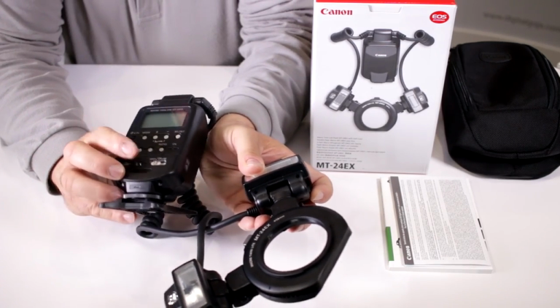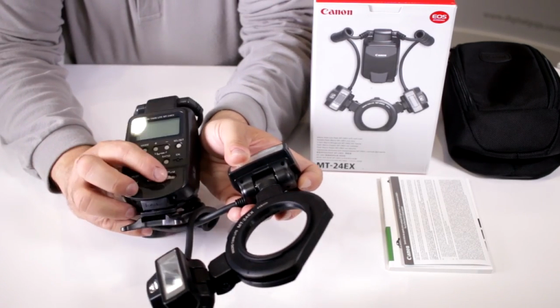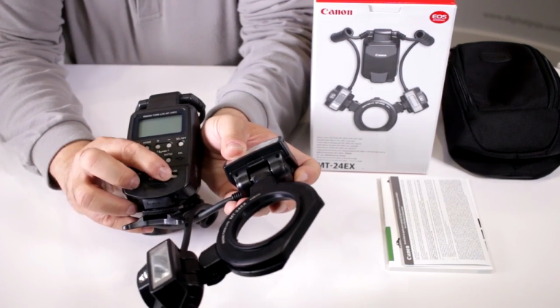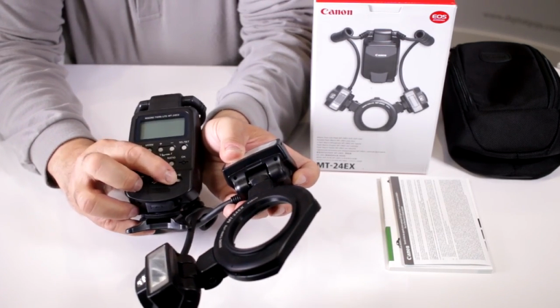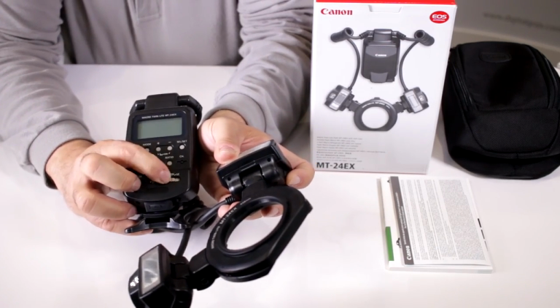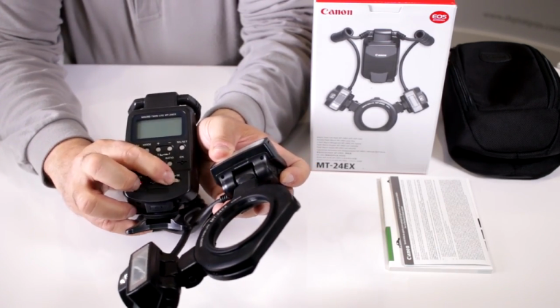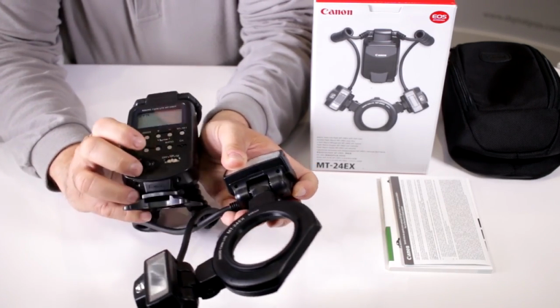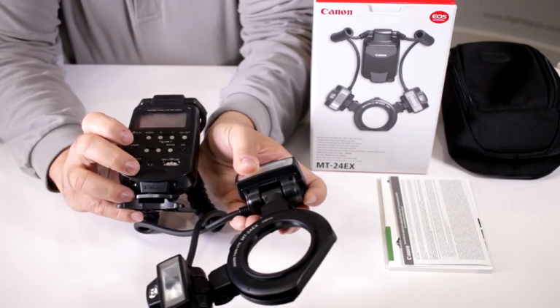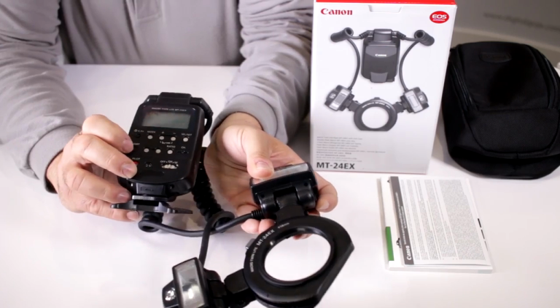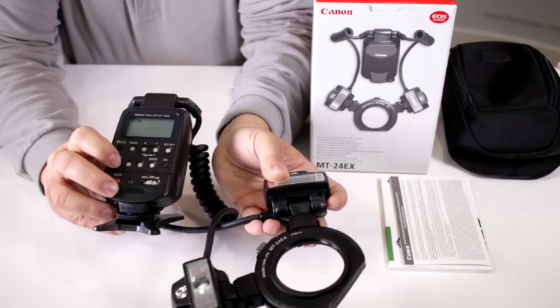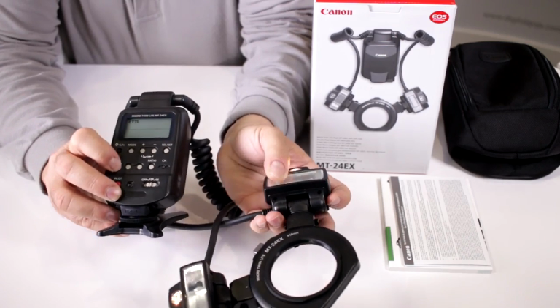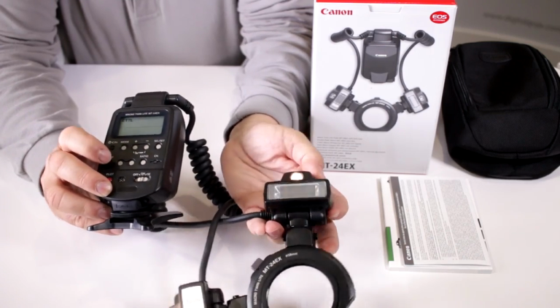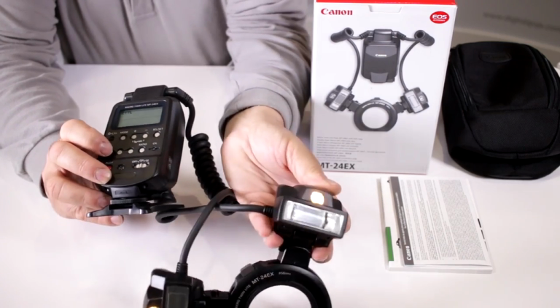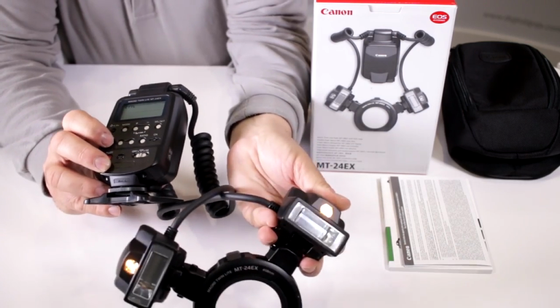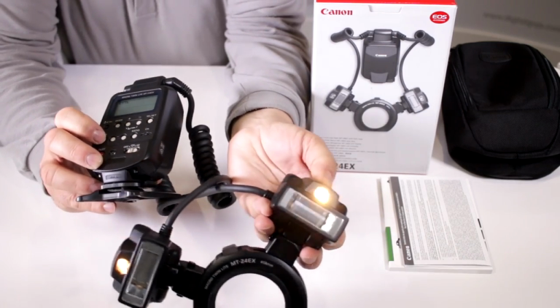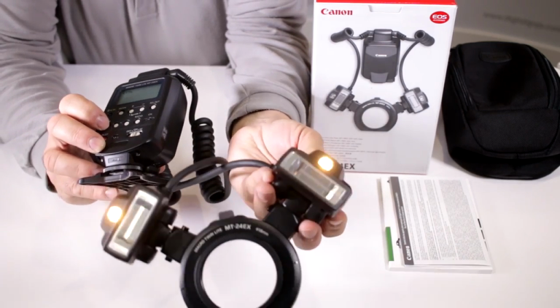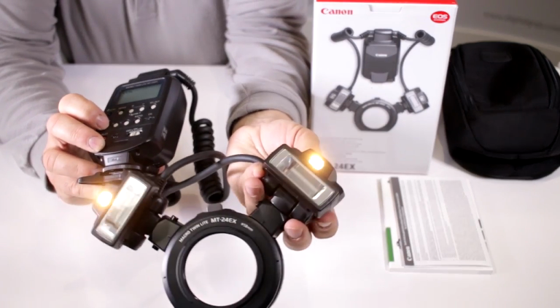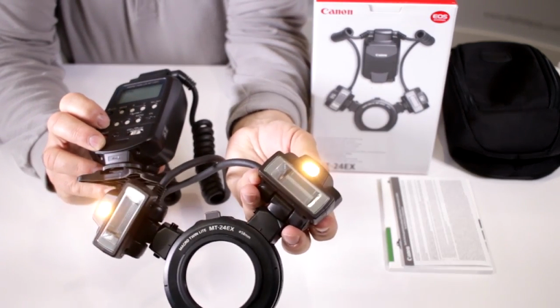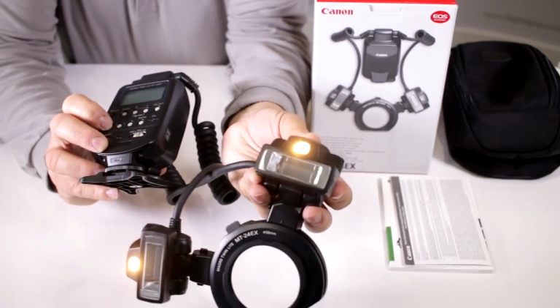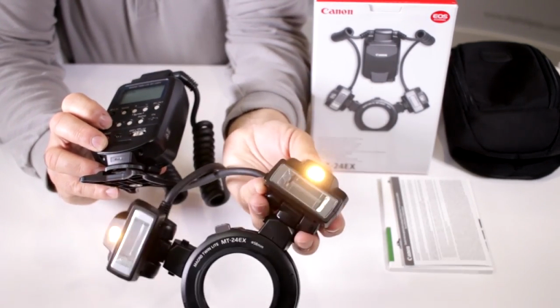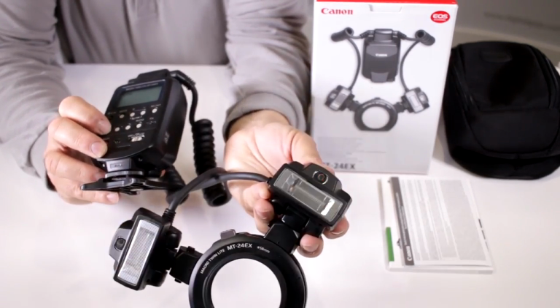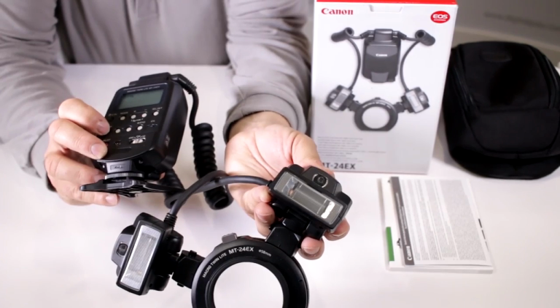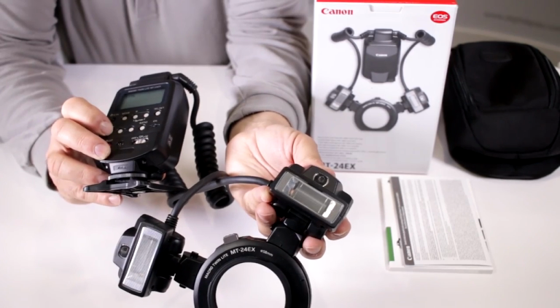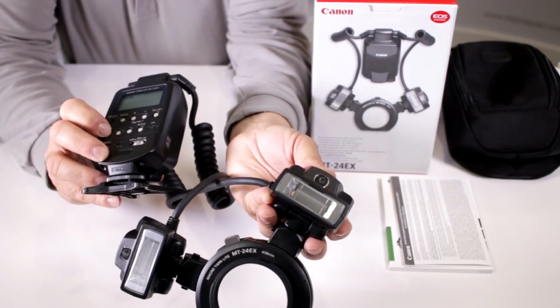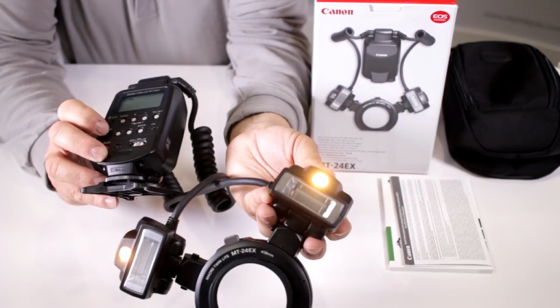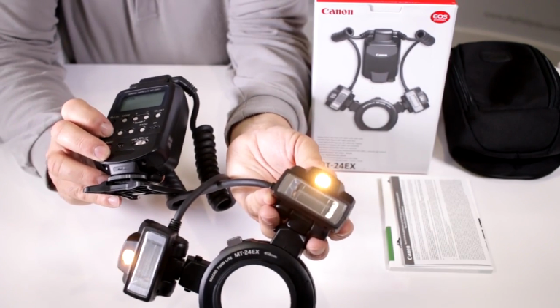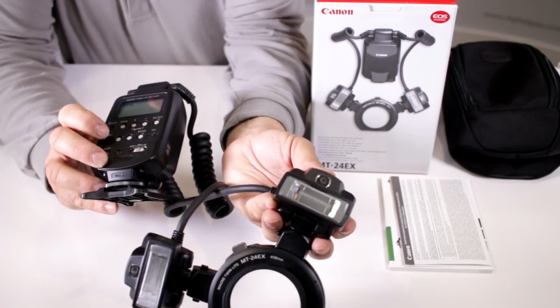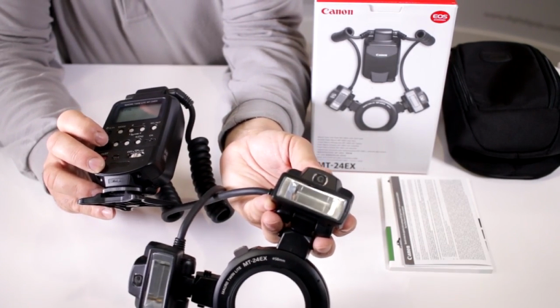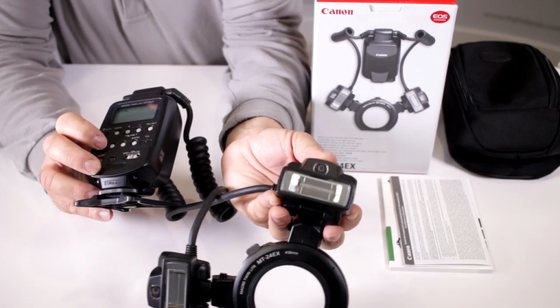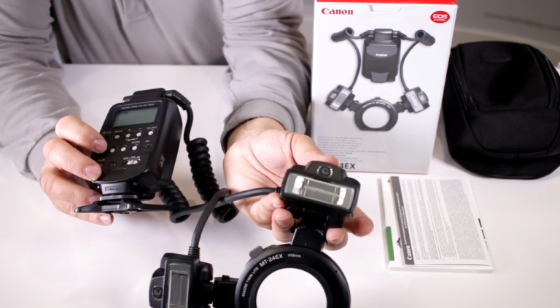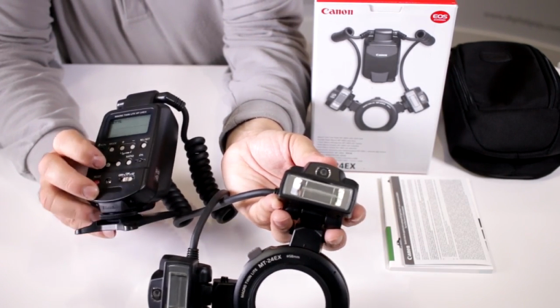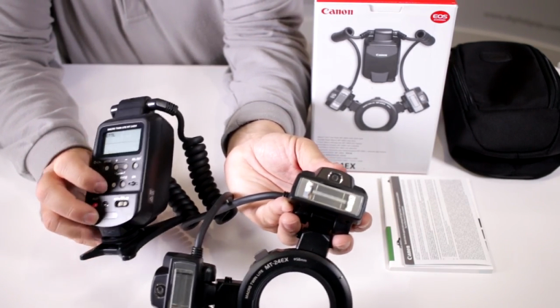It has incandescent focus lamps — let's turn this on so I can show you. You also have these lamps that help you with focusing. They are independently controlled, and you can turn them on to help you focus on your subject matter.